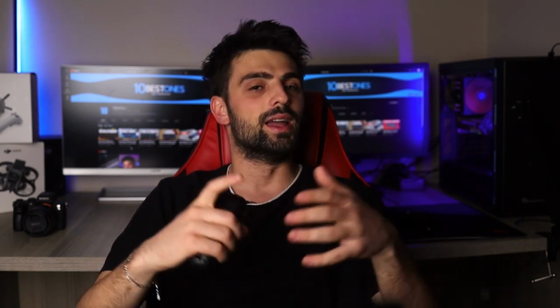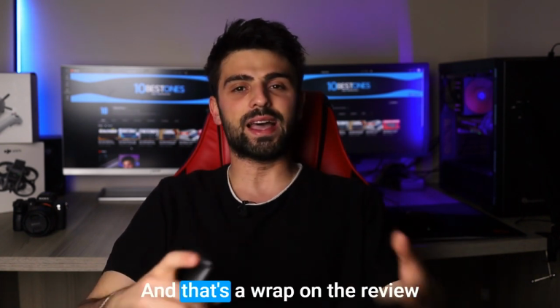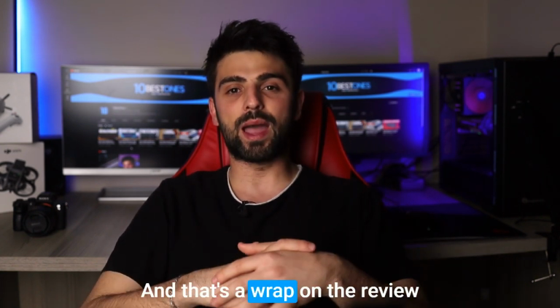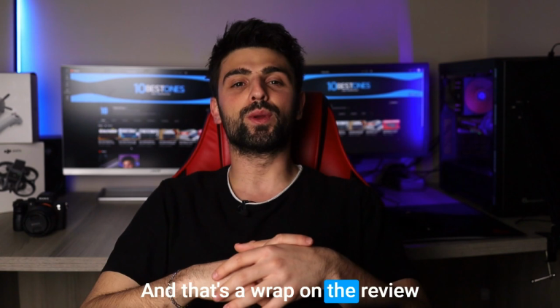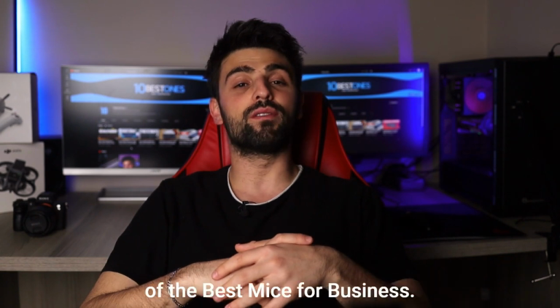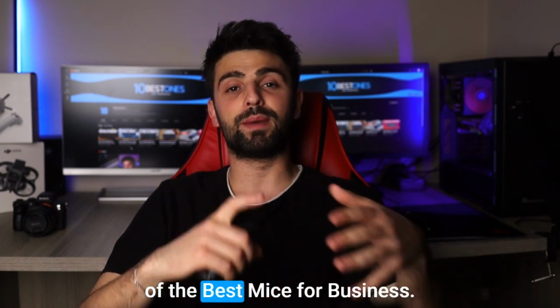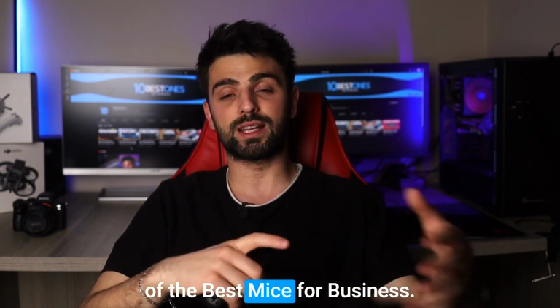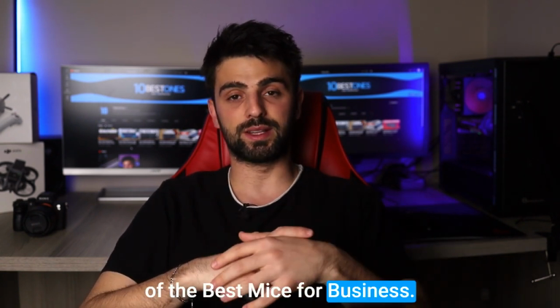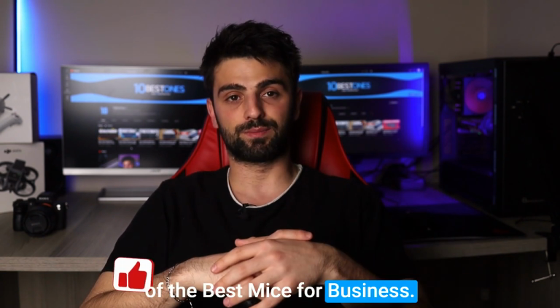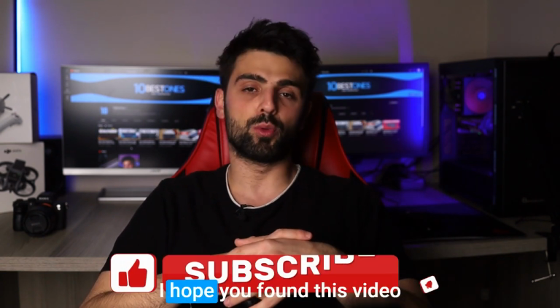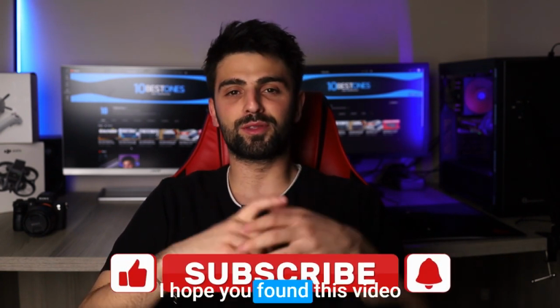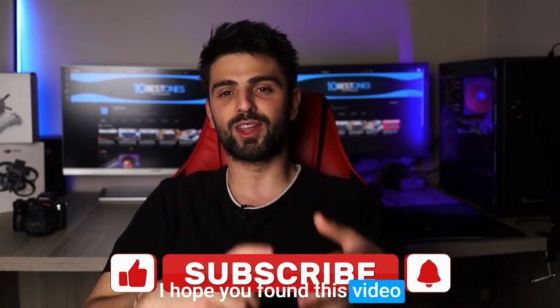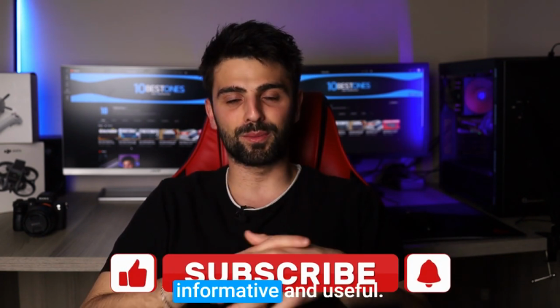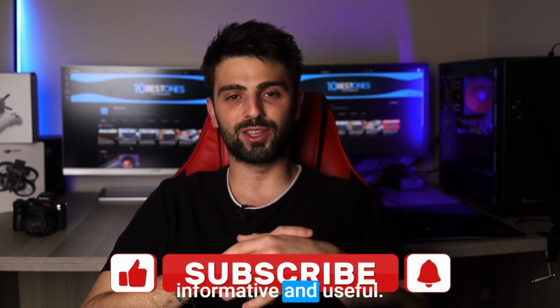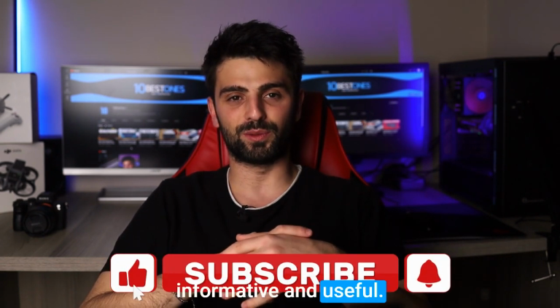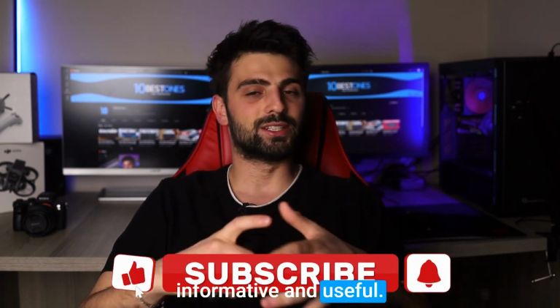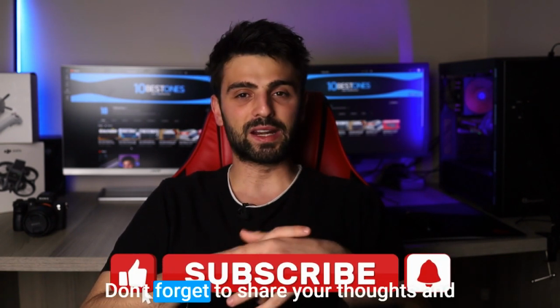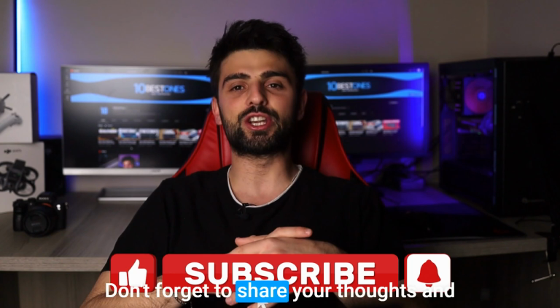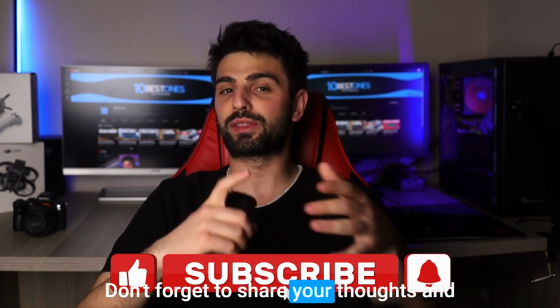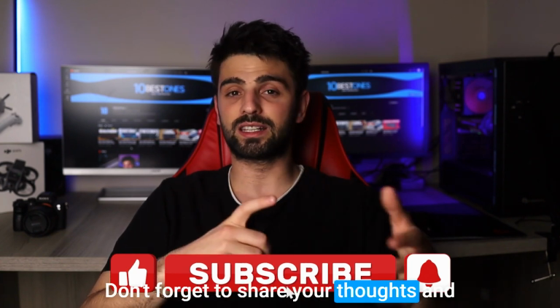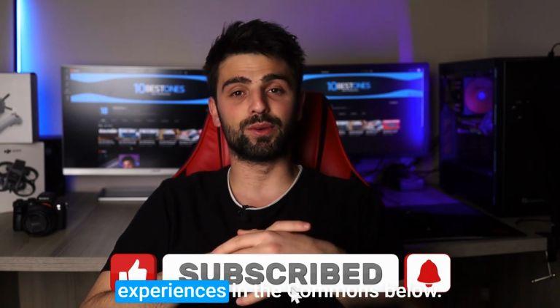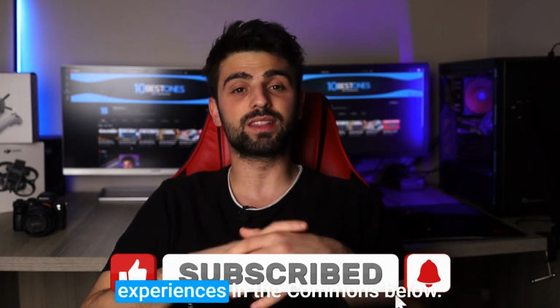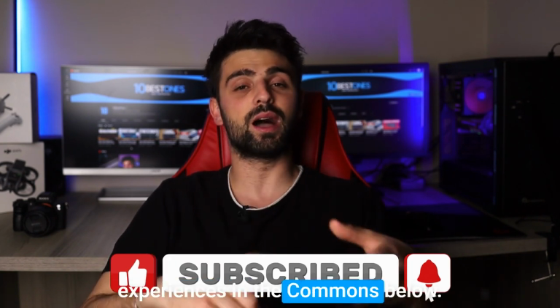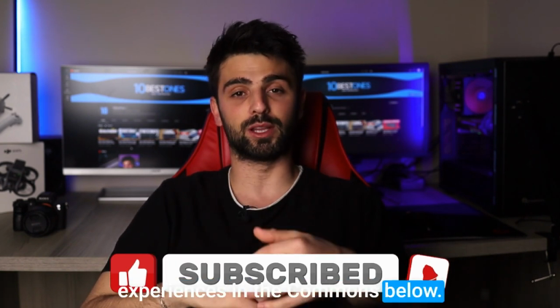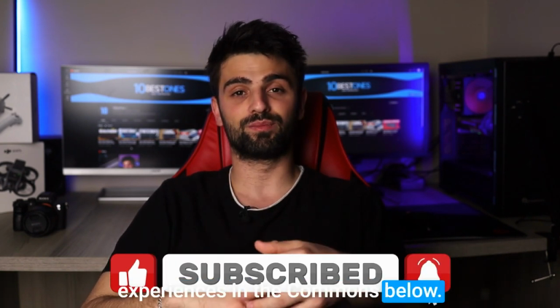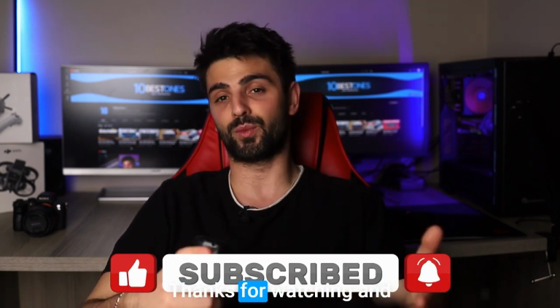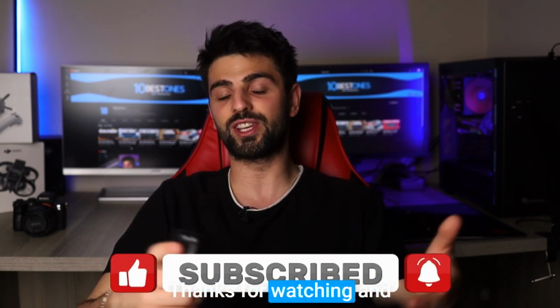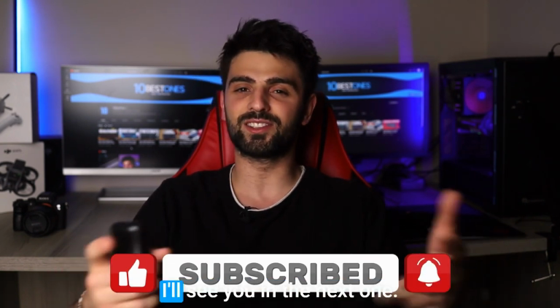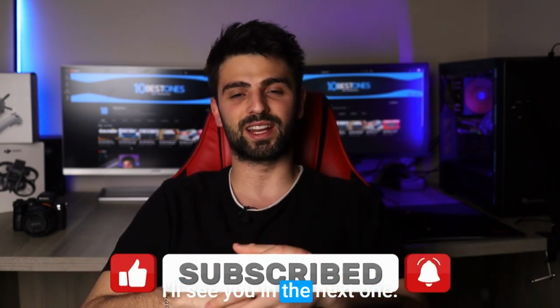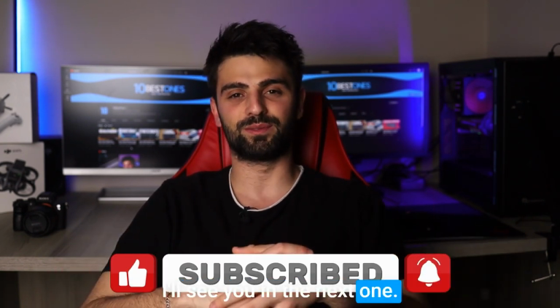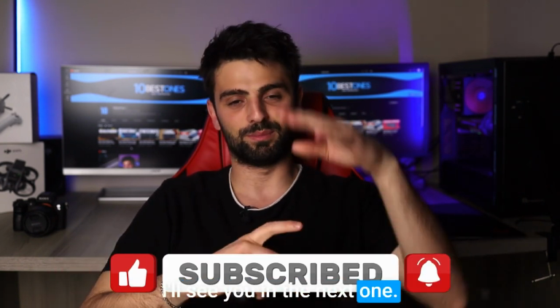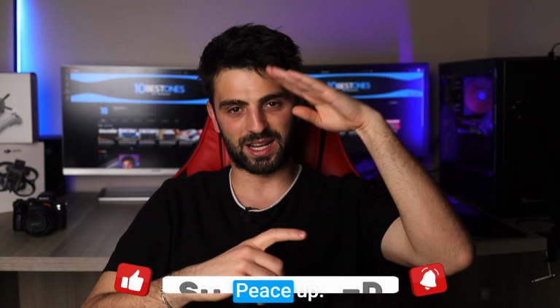And that's a wrap on the review of the best mice for business. I hope you found this video informative and useful. Don't forget to share your thoughts and experiences in the comments below. Thanks for watching, and I'll see you in the next one. Peace out!